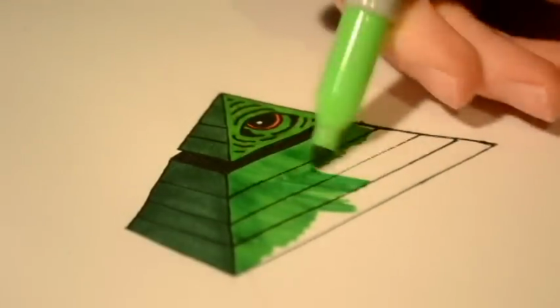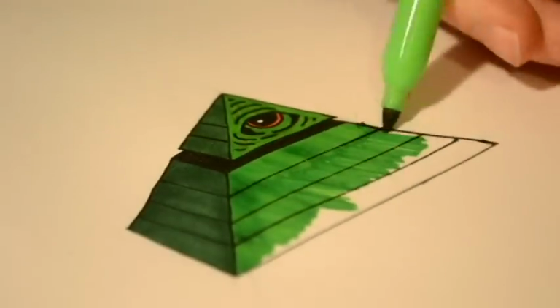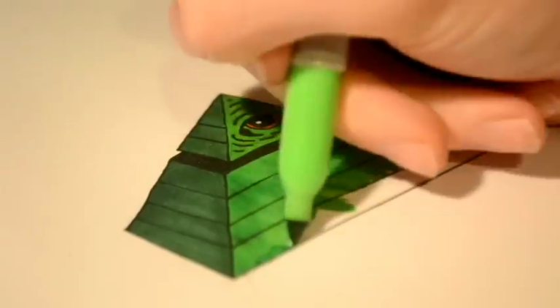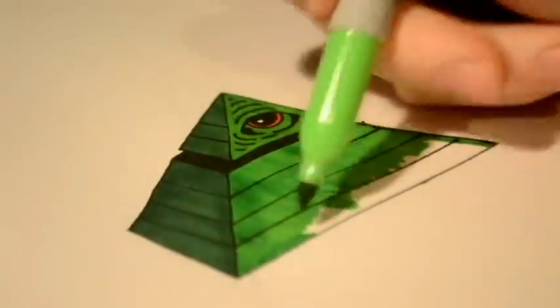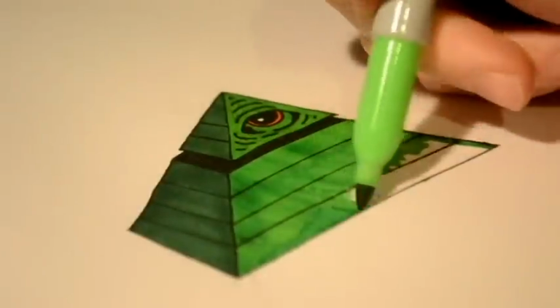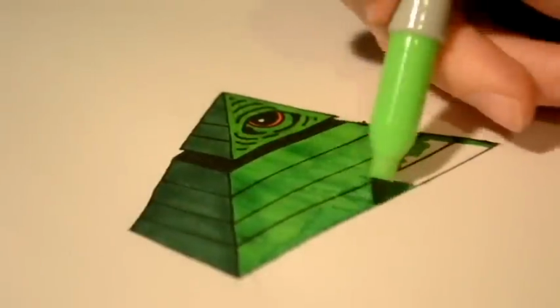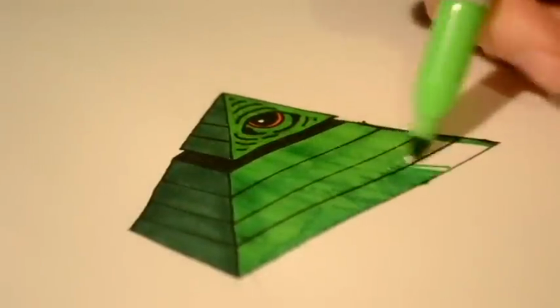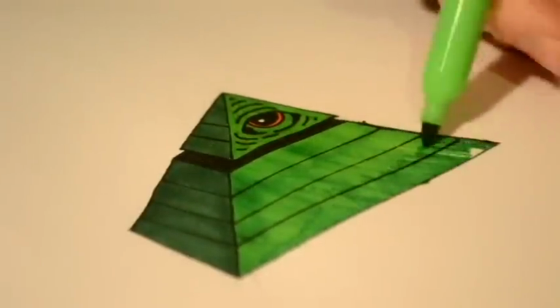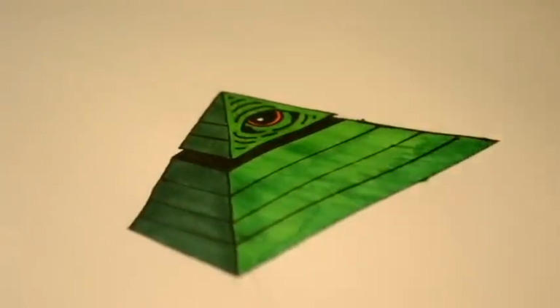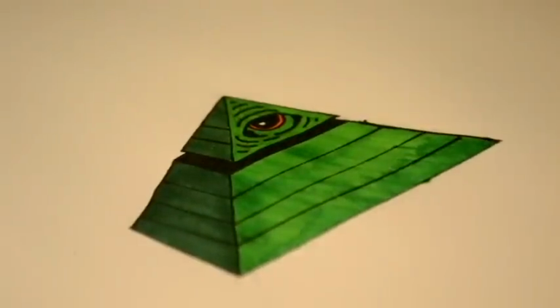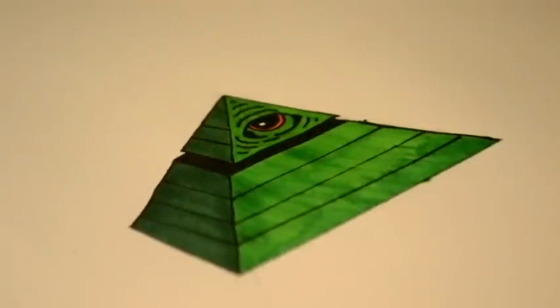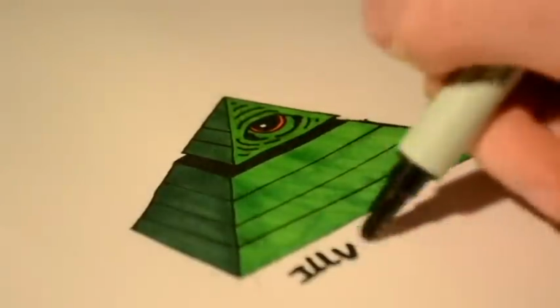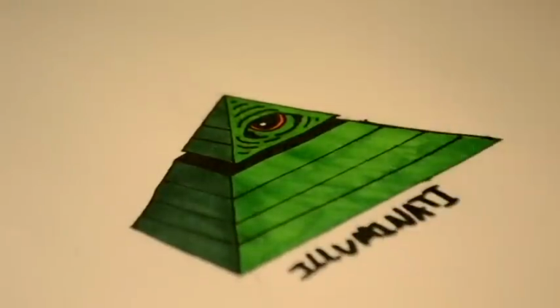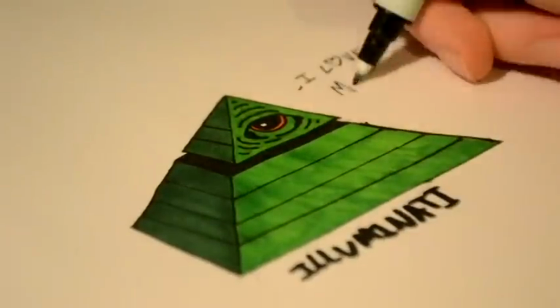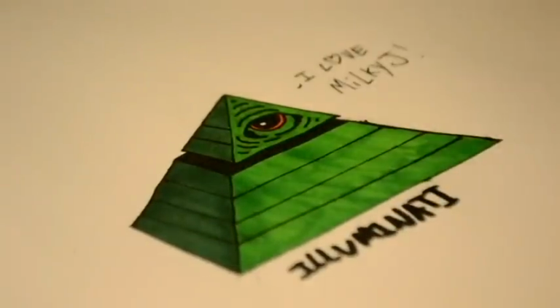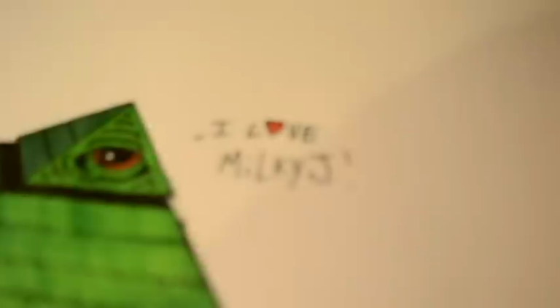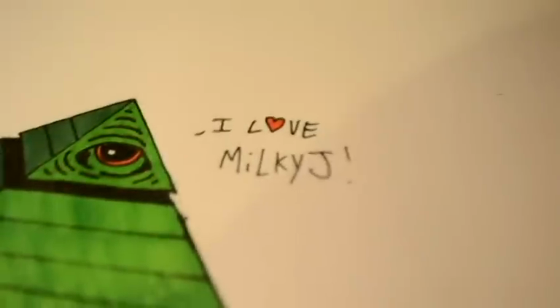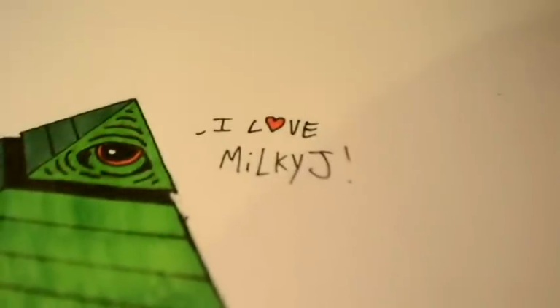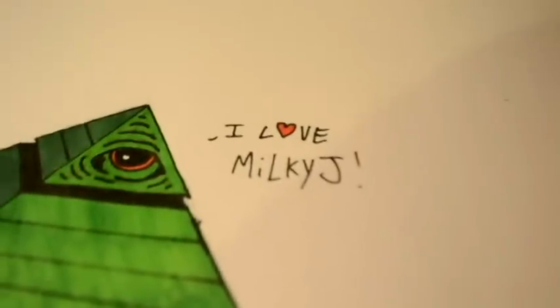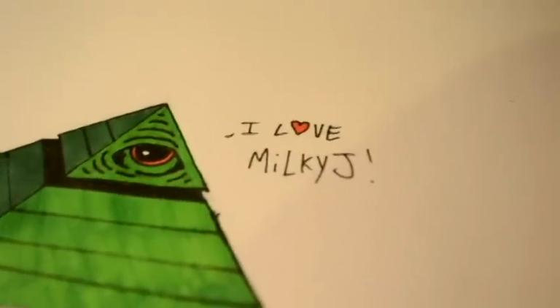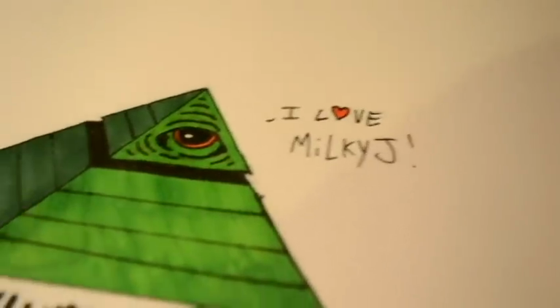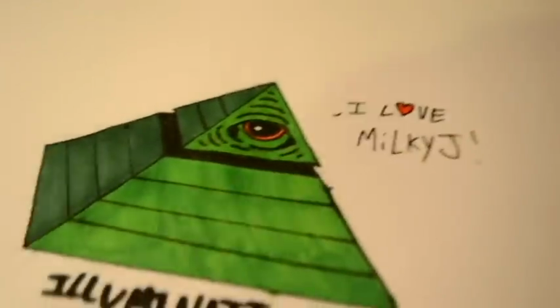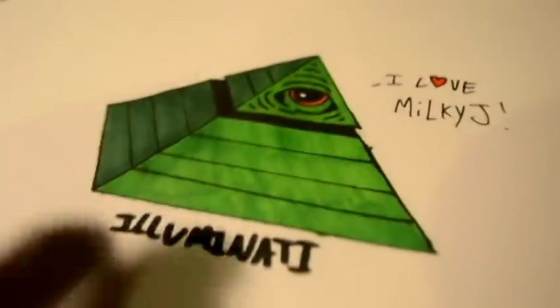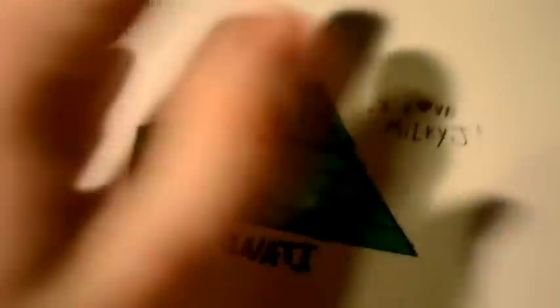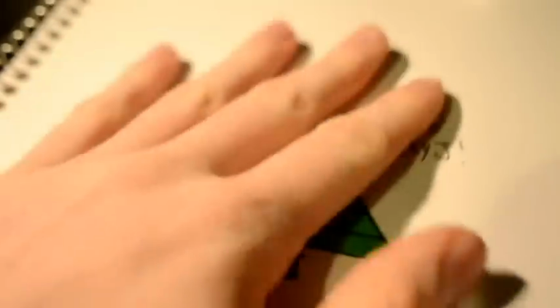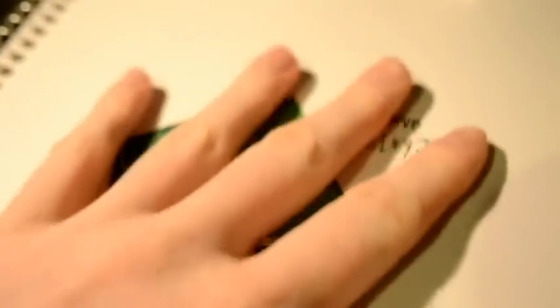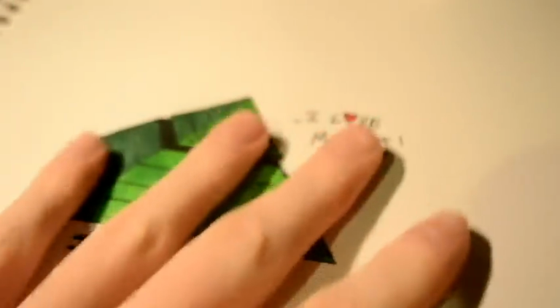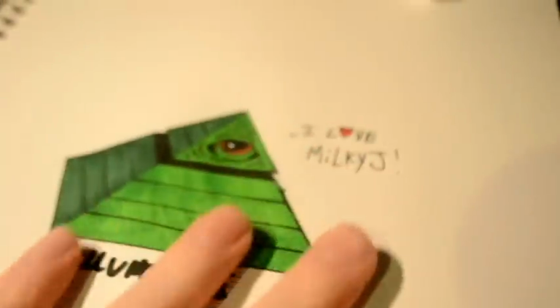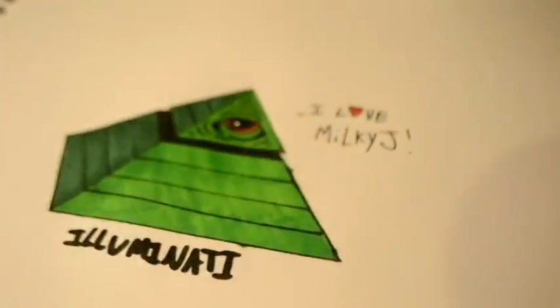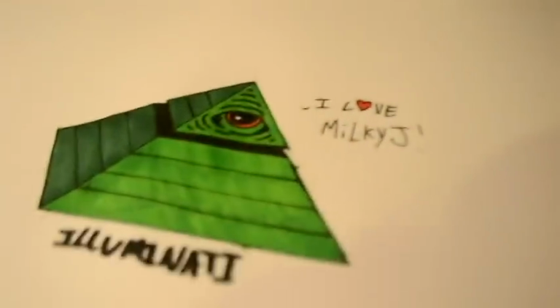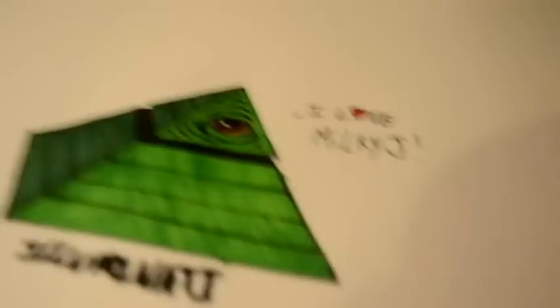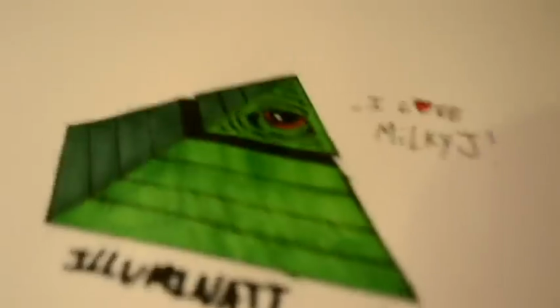Wow, very nice. But don't forget to draw the eye — that is the most important part. Beautiful. Finally, add some detail and take a step back. Because wow, you've just drawn the Illuminati.